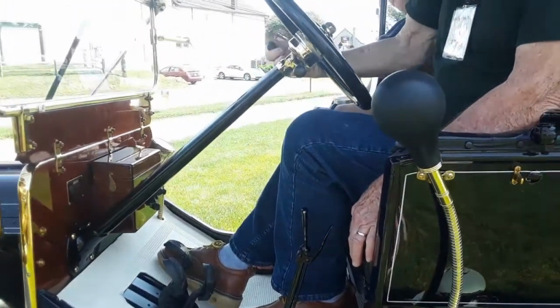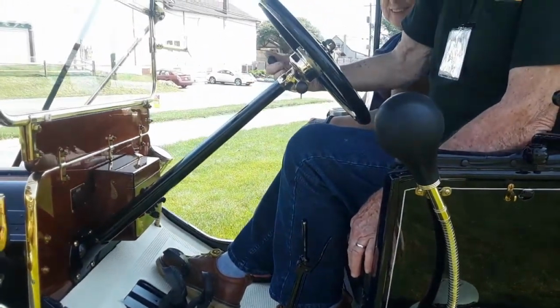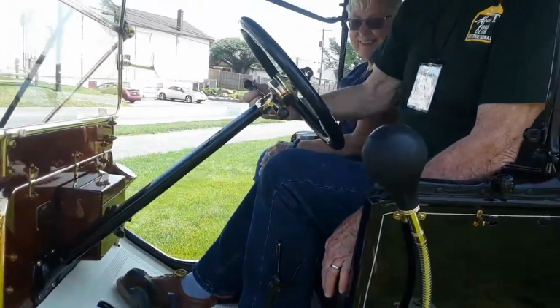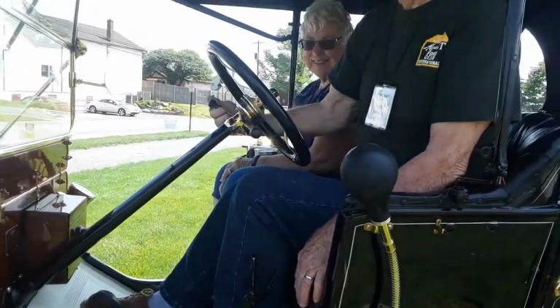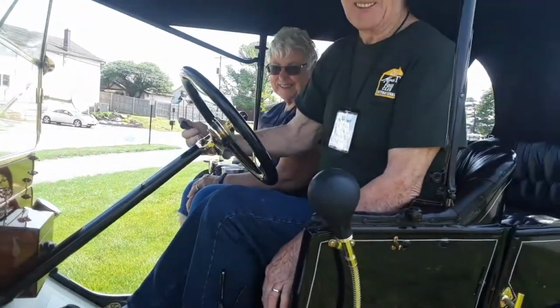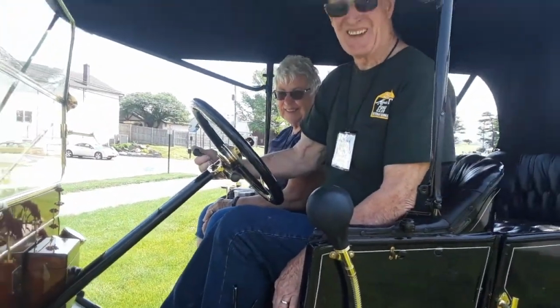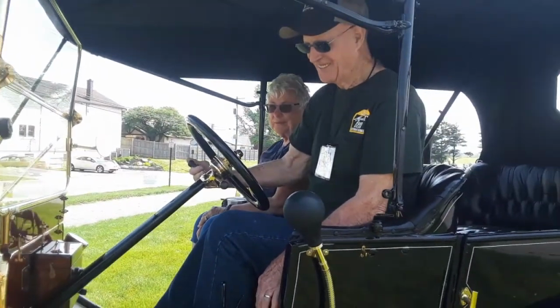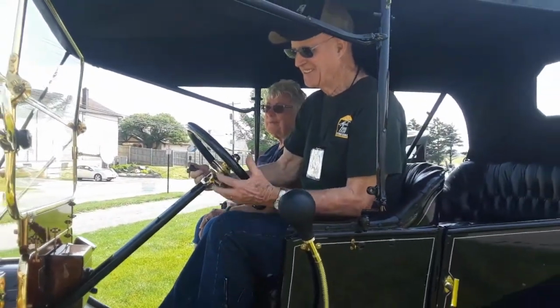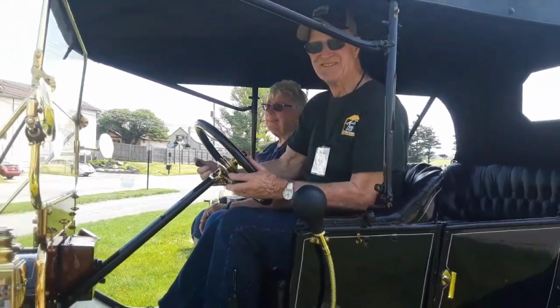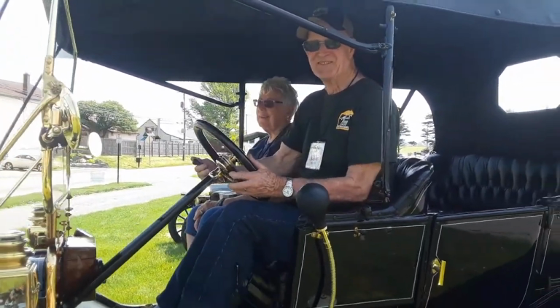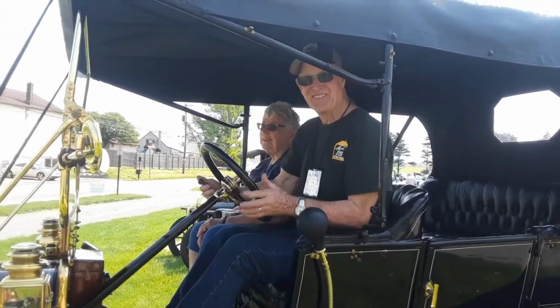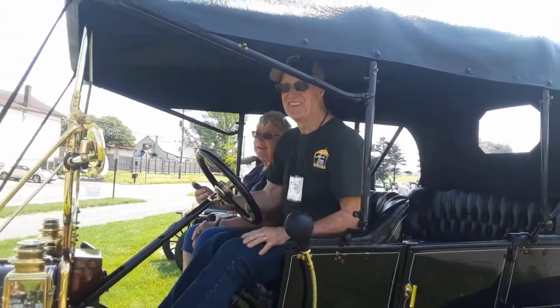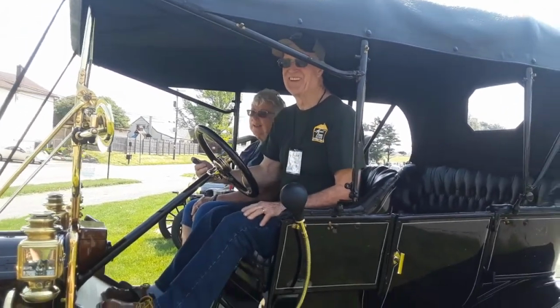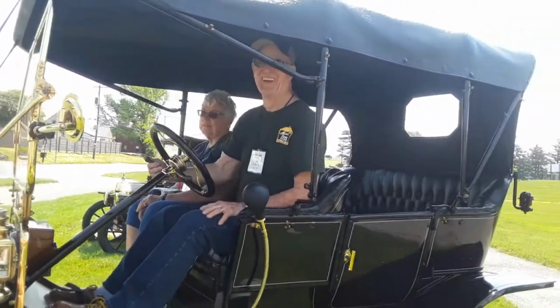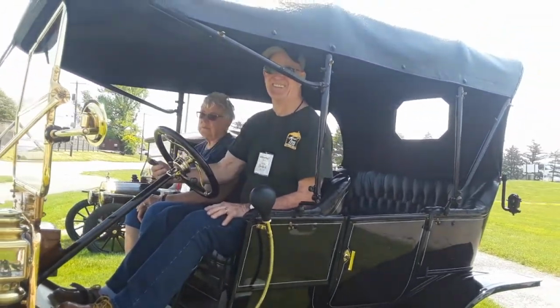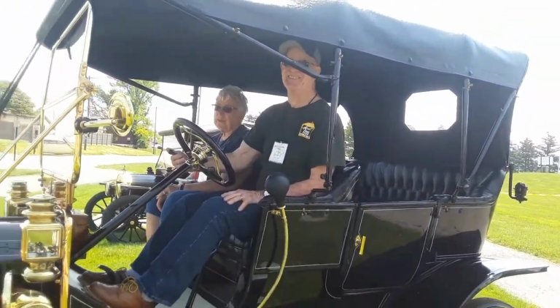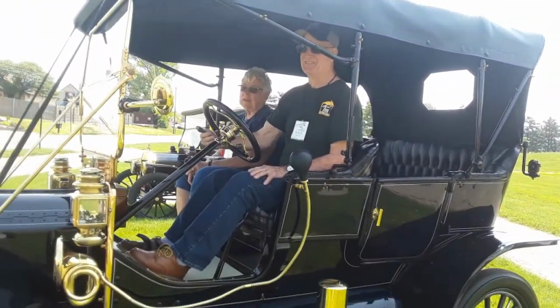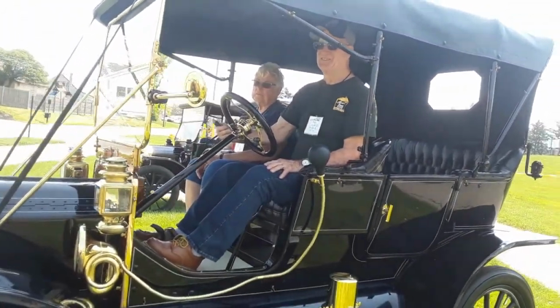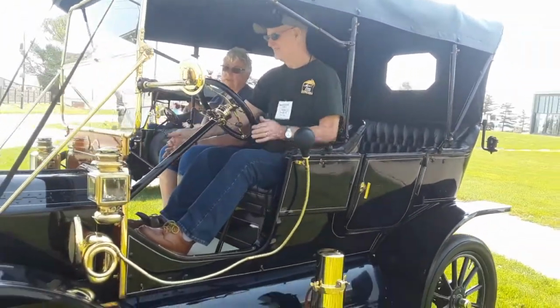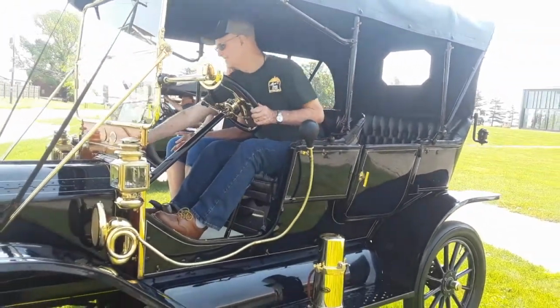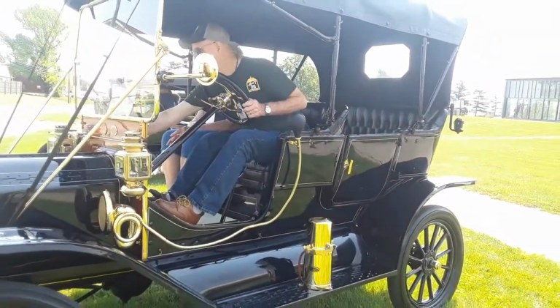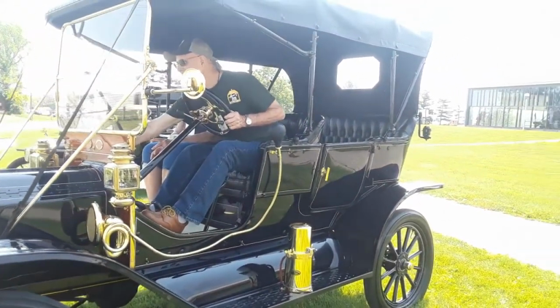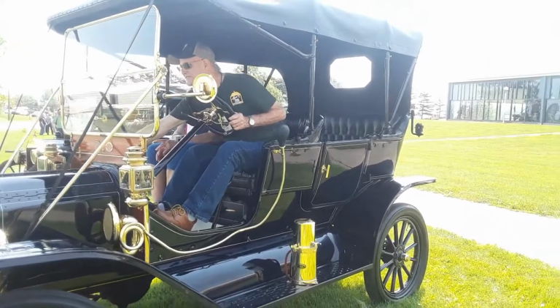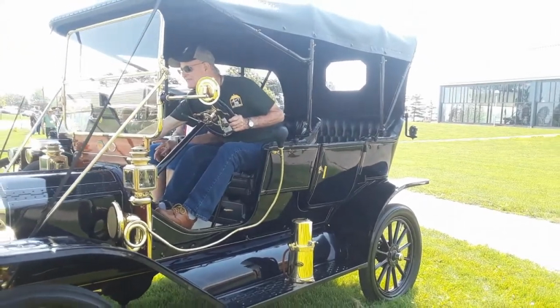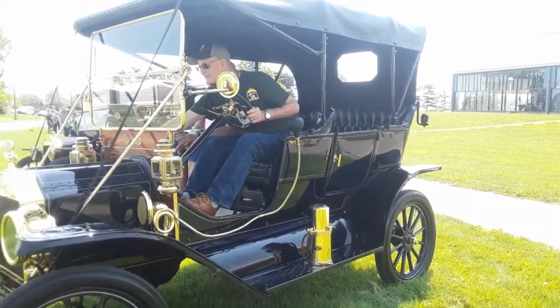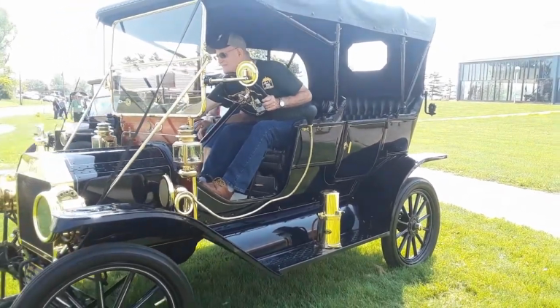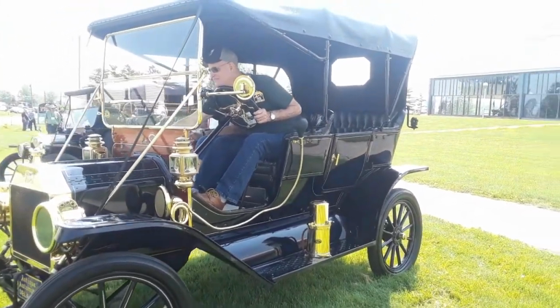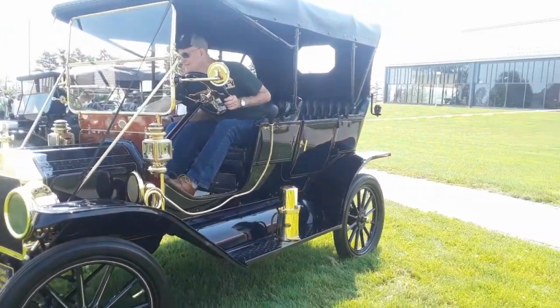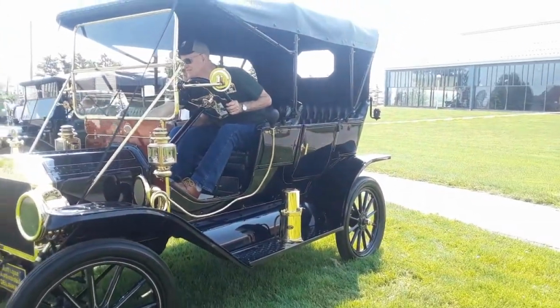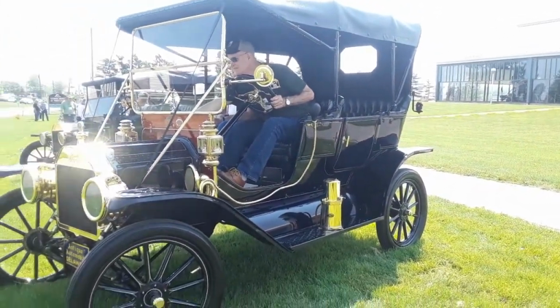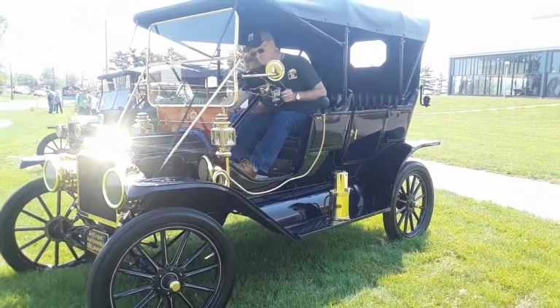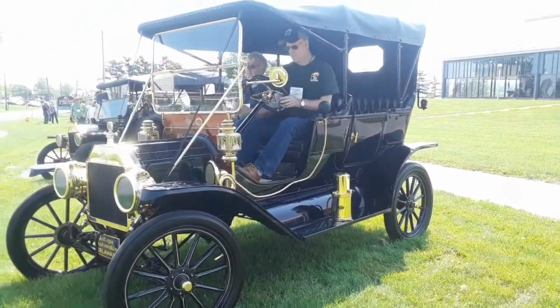And then, of course, throttle and spark advance. Excellent. Let it warm up a bit.